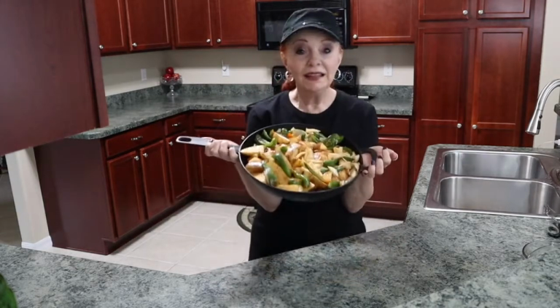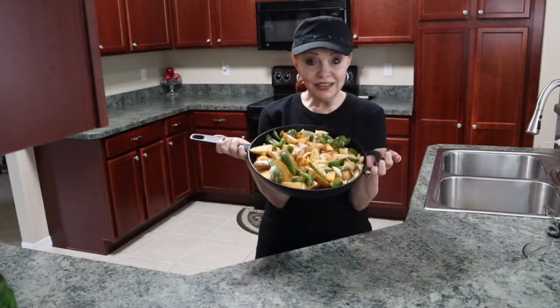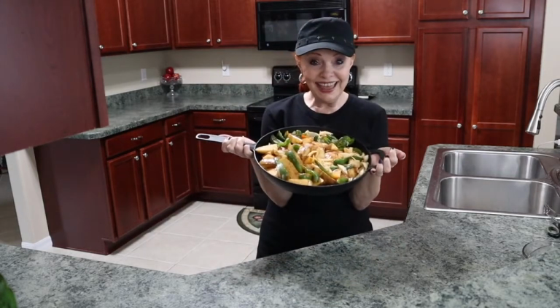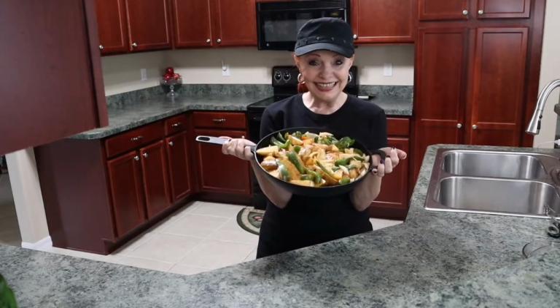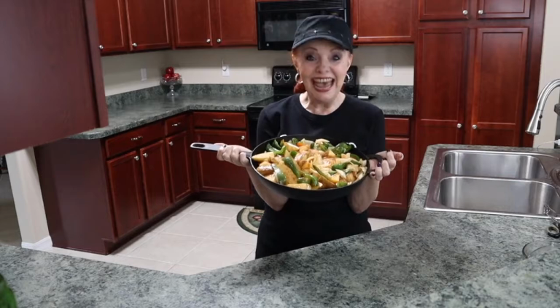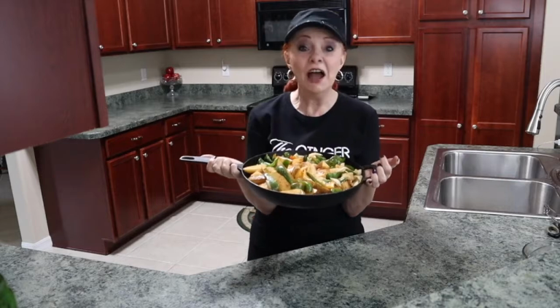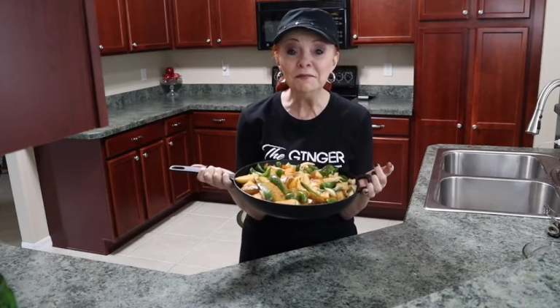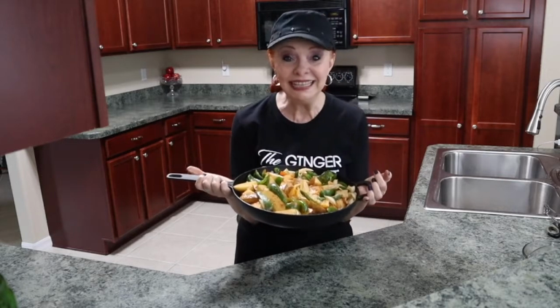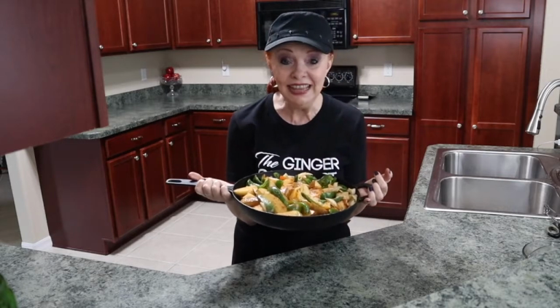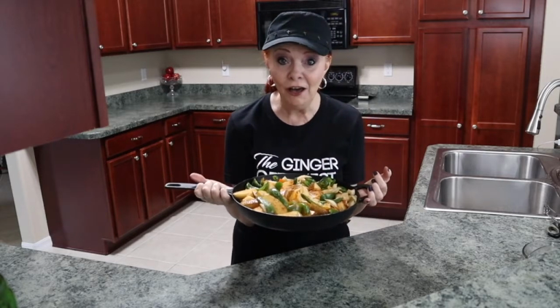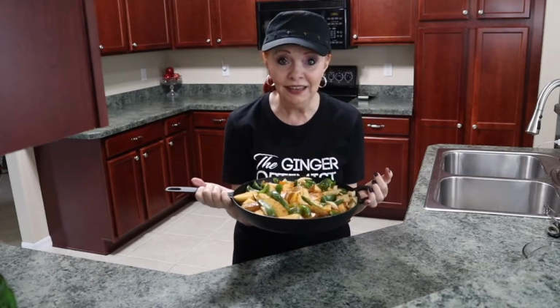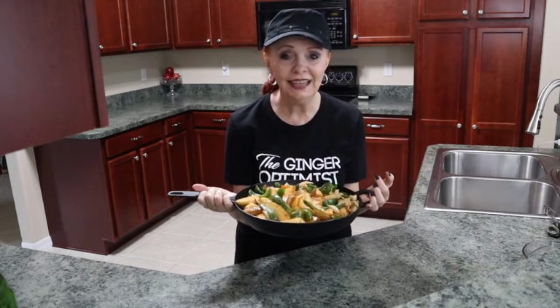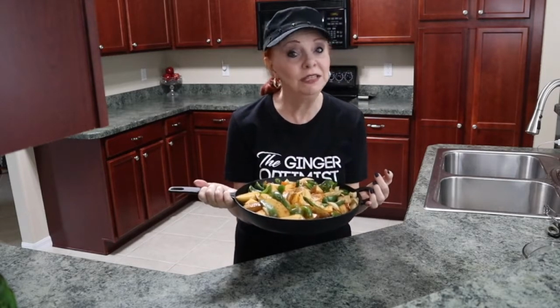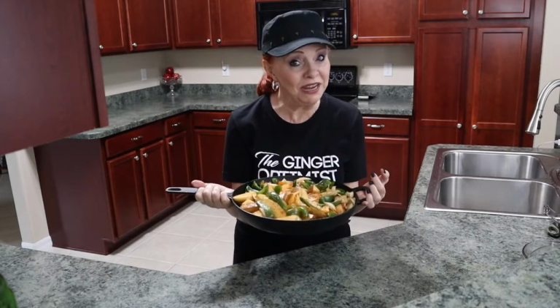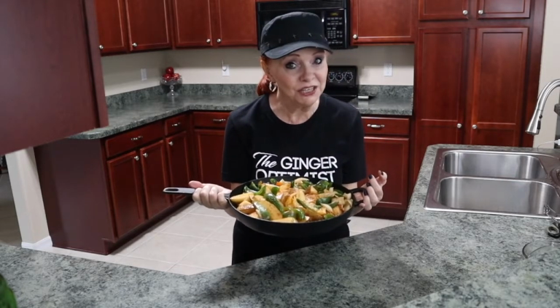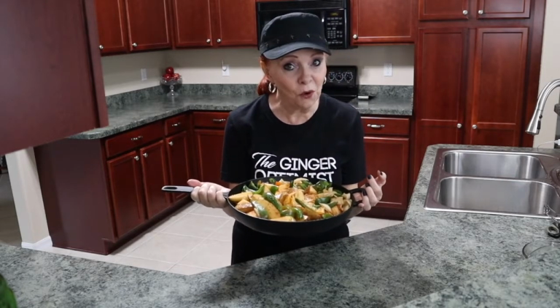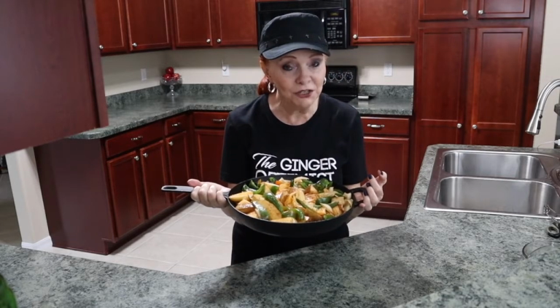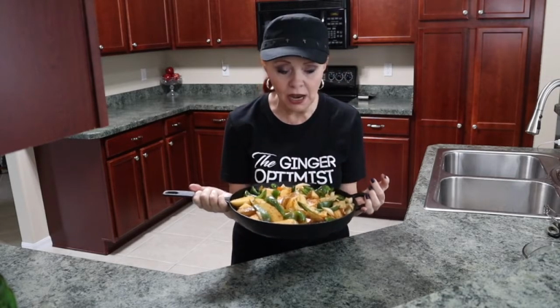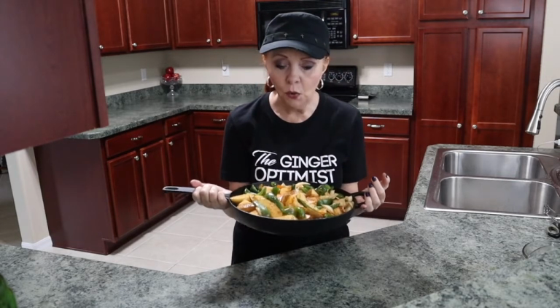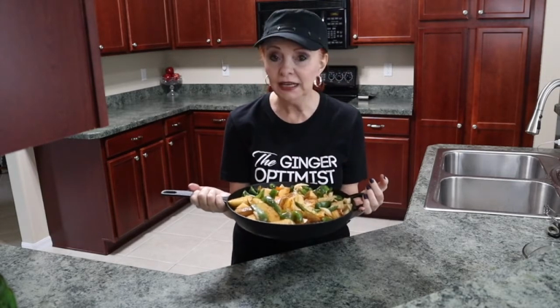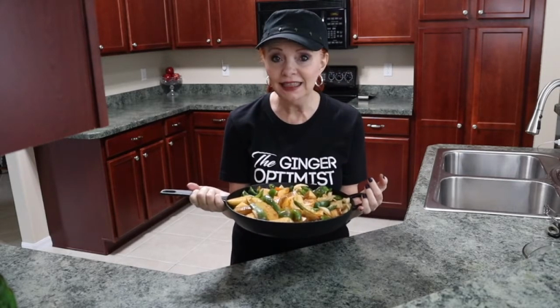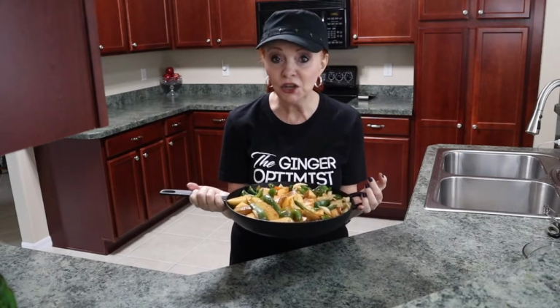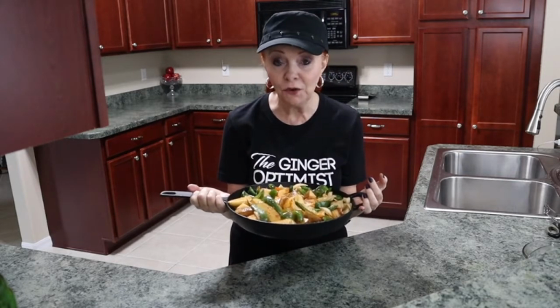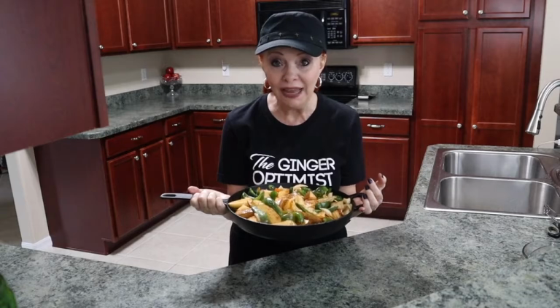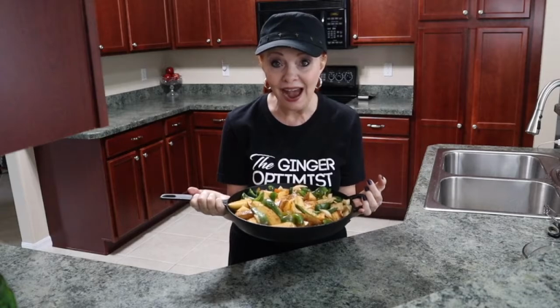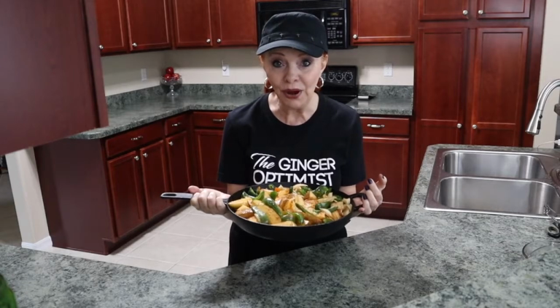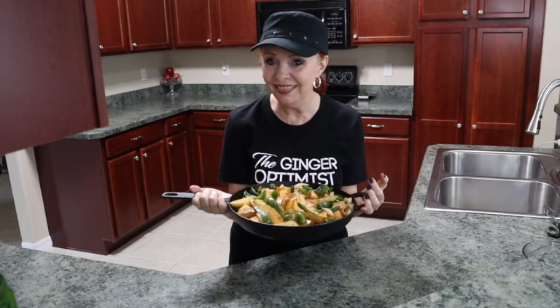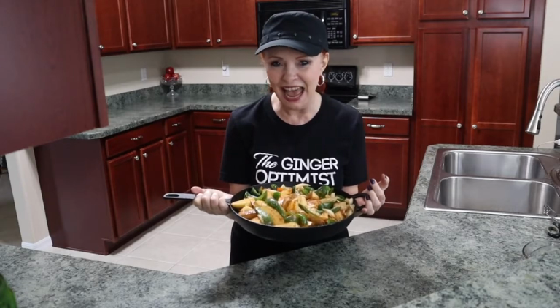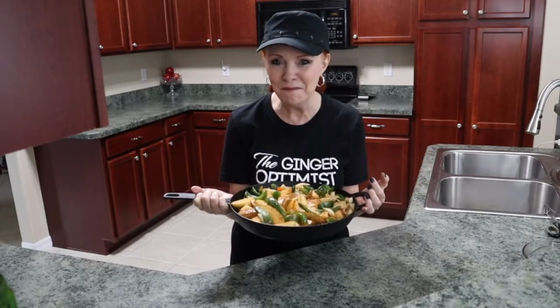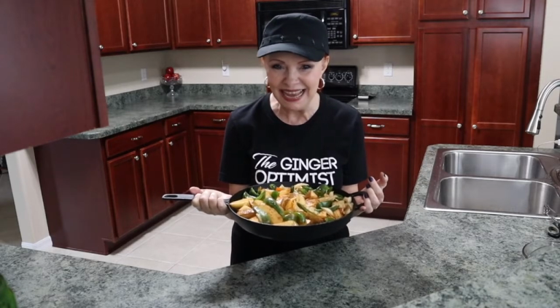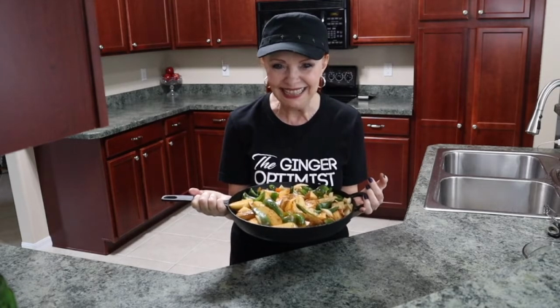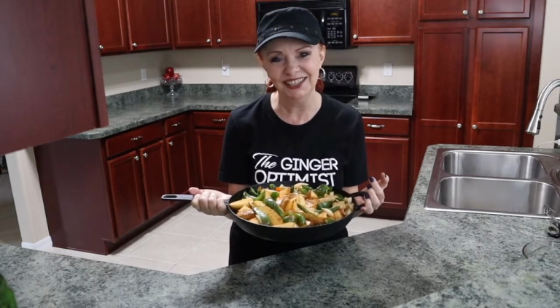Now I'm going to spread the potatoes and the peppers all around. Now I'm going to place it in the oven. The oven's preheated to 400. We're going to let this cook for one hour and then have an amazing lunch.